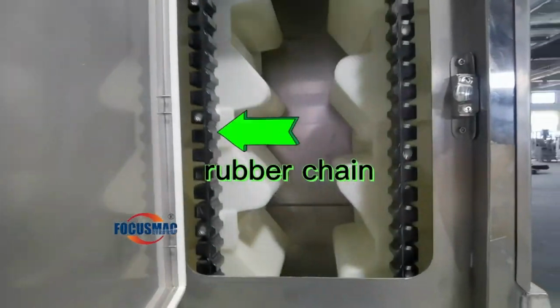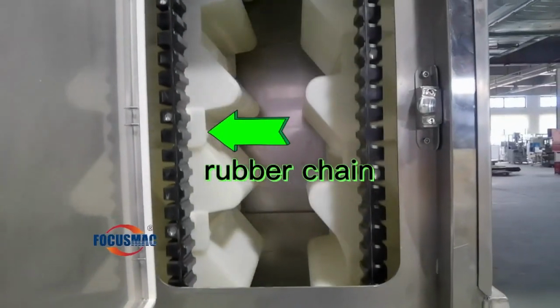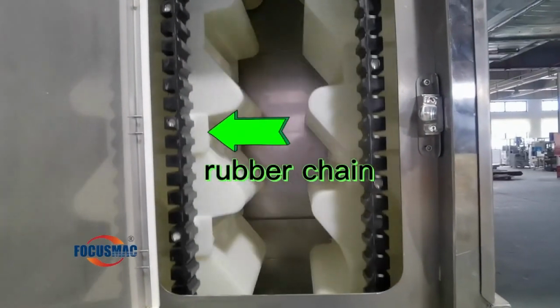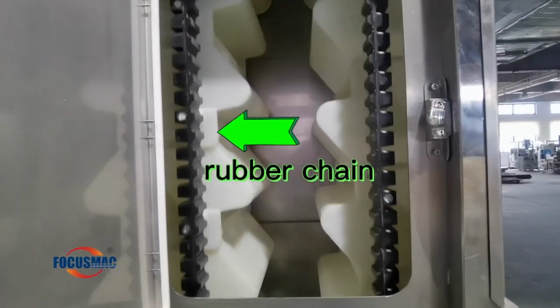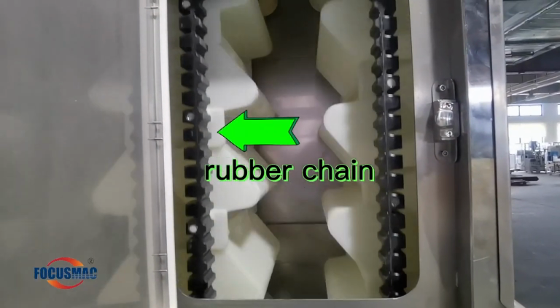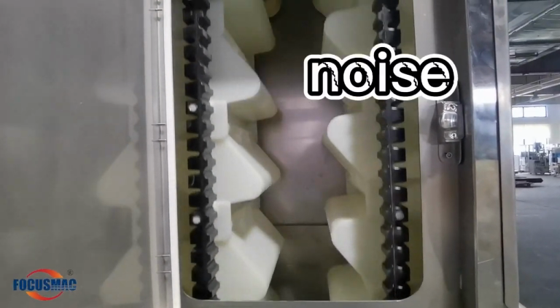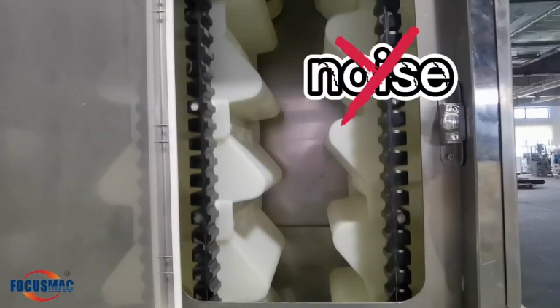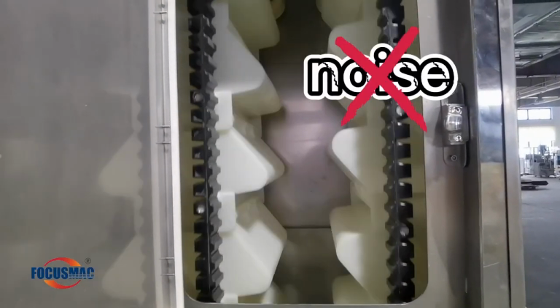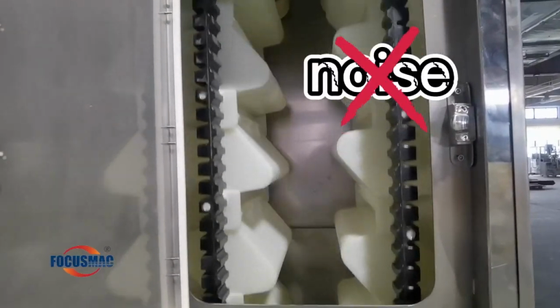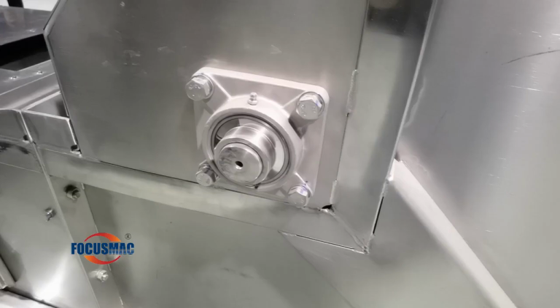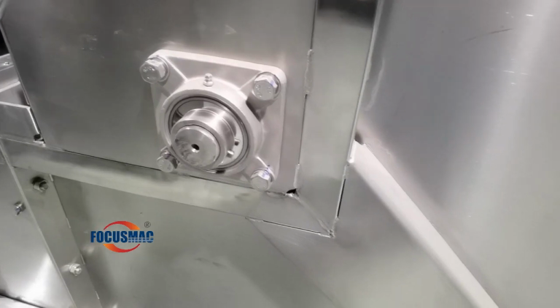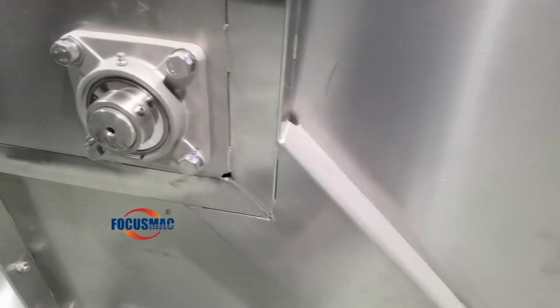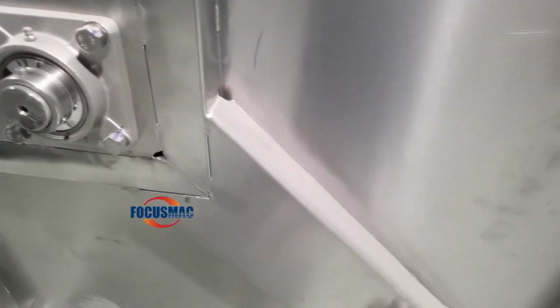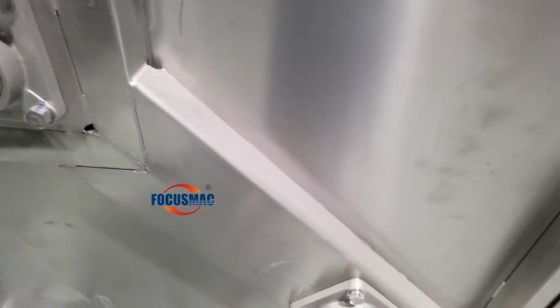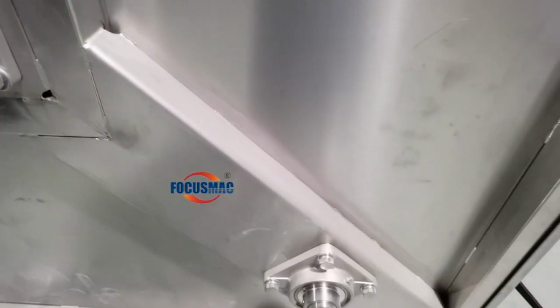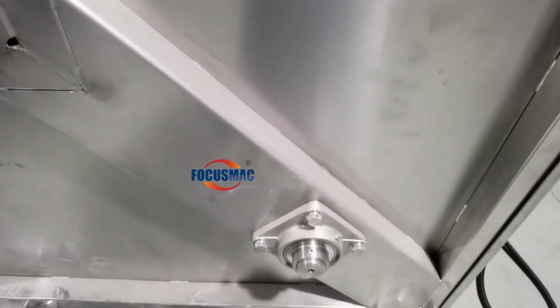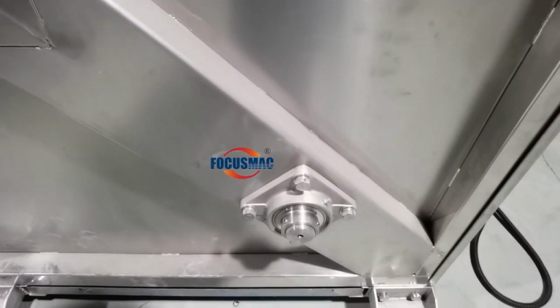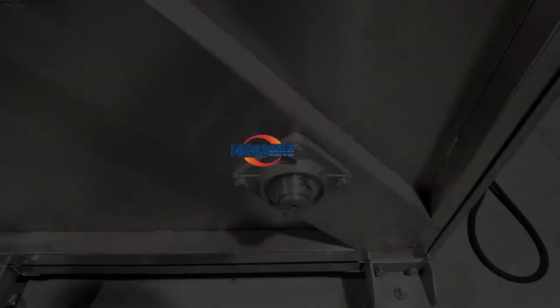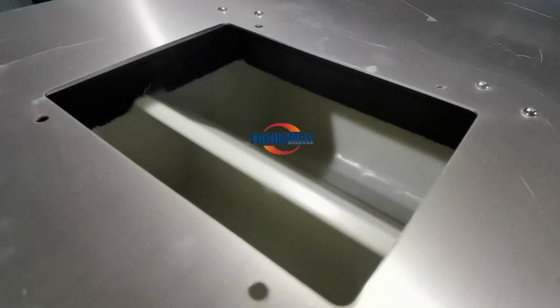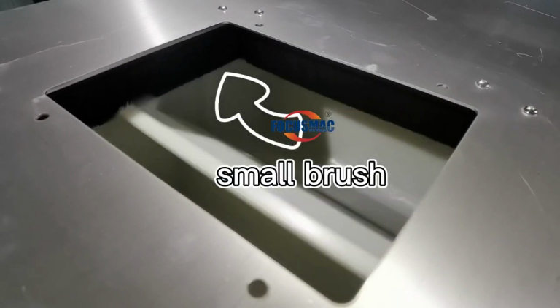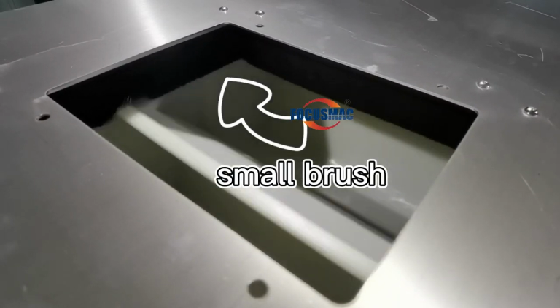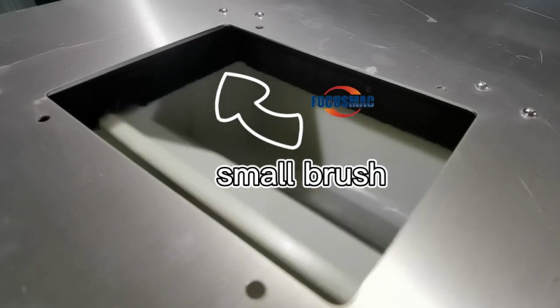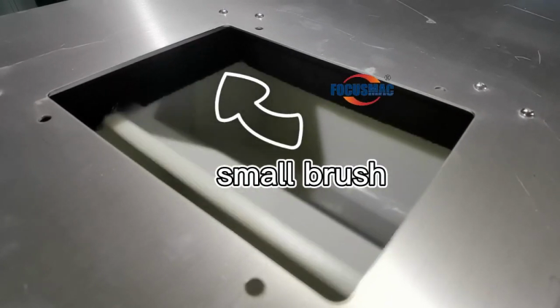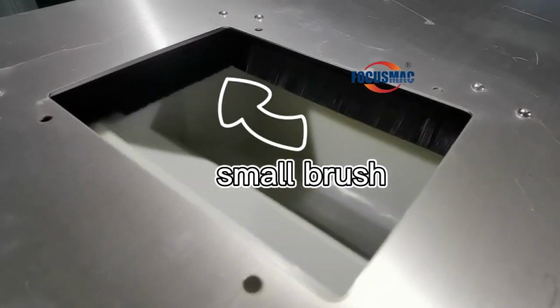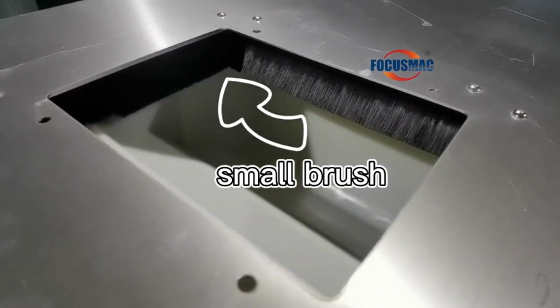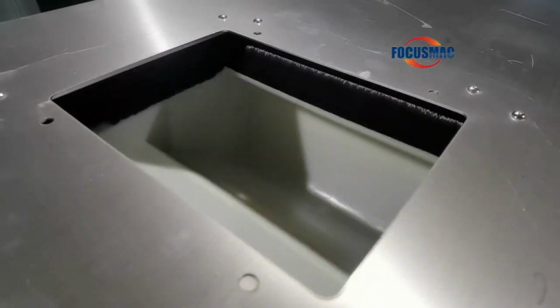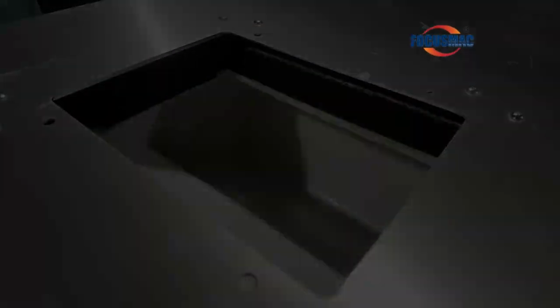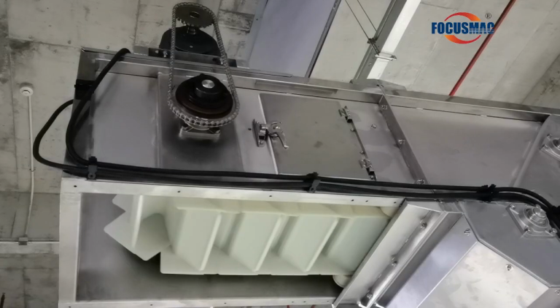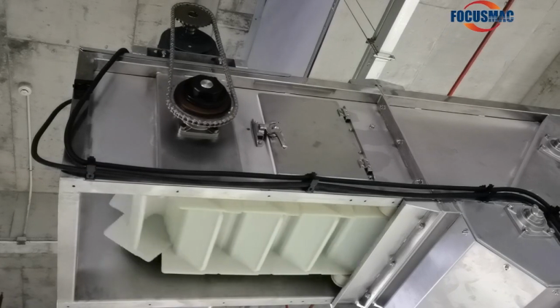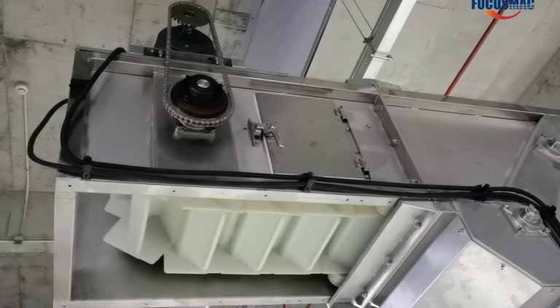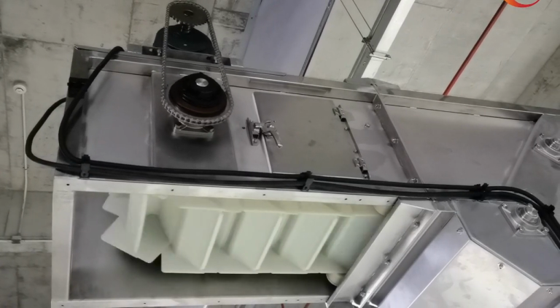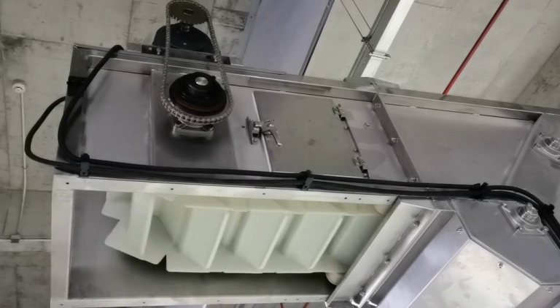Beautiful rubber chain is safe for the food, and it's no noise while it's running. Machine fin and part are stainless steel. The small brush keeps cleaning the fading hole. Continue moving without shaking.